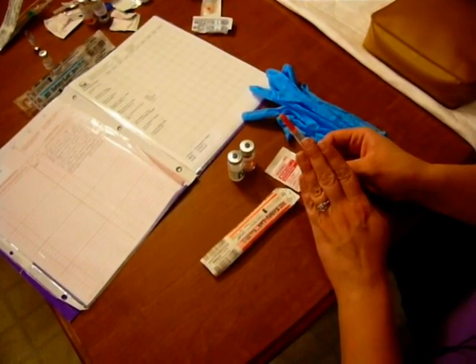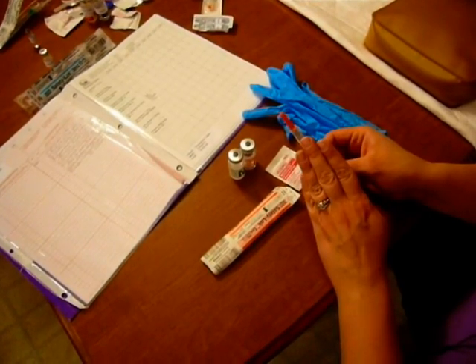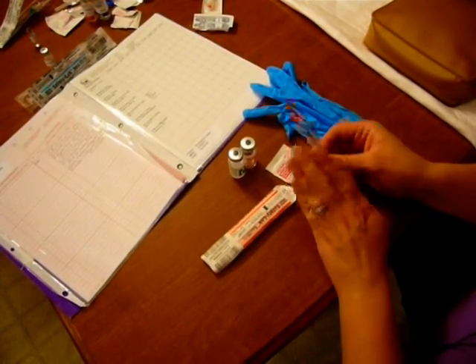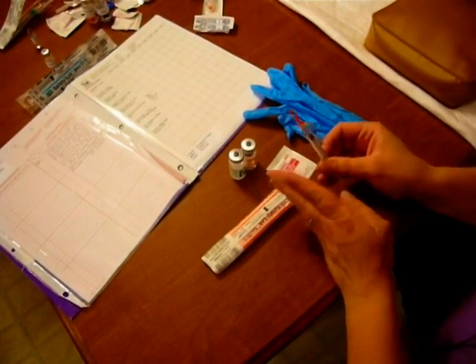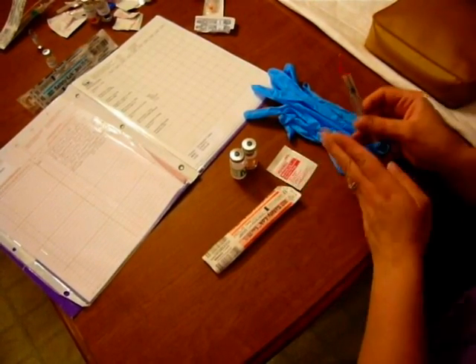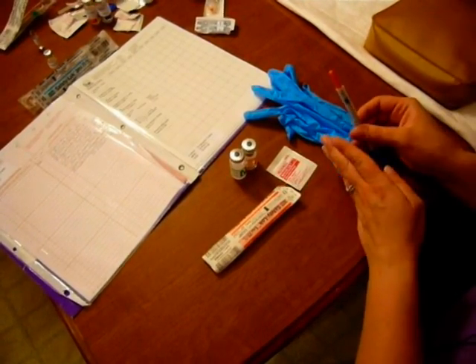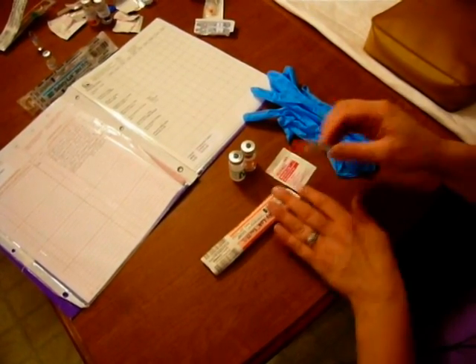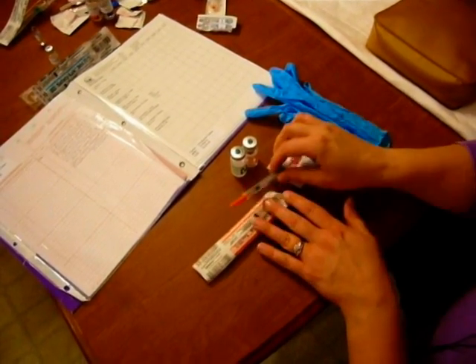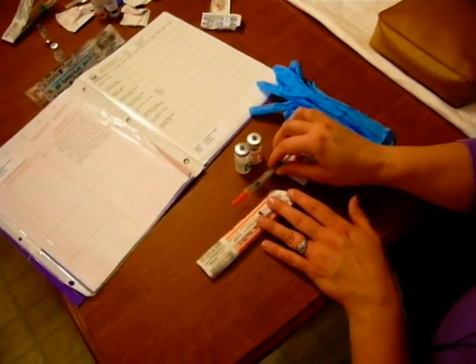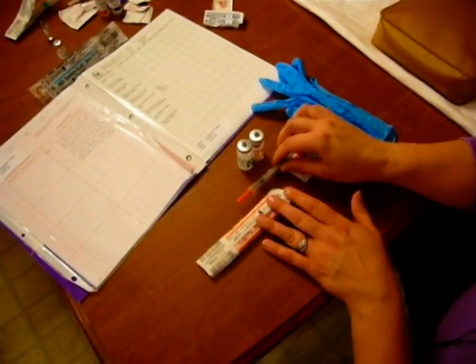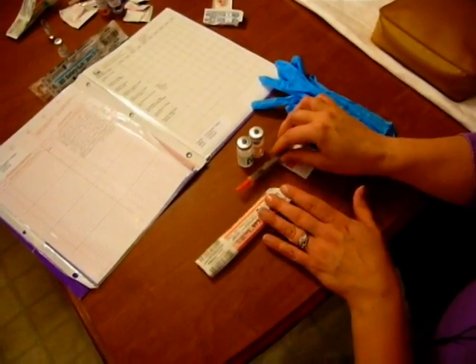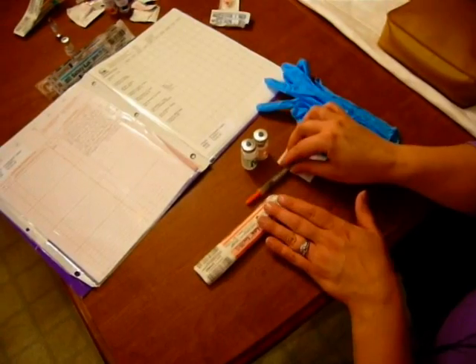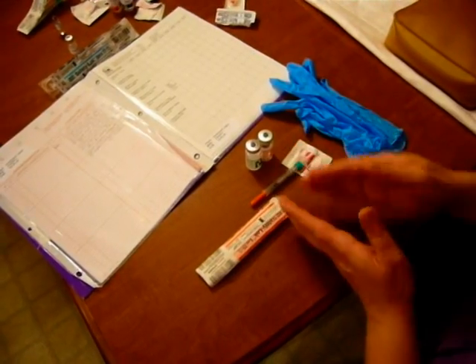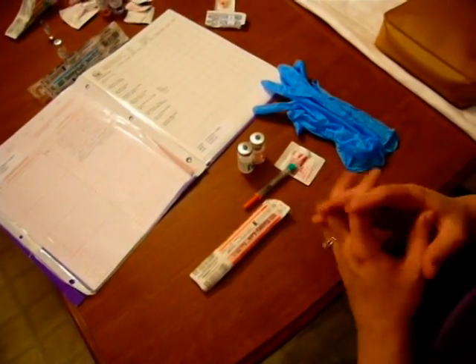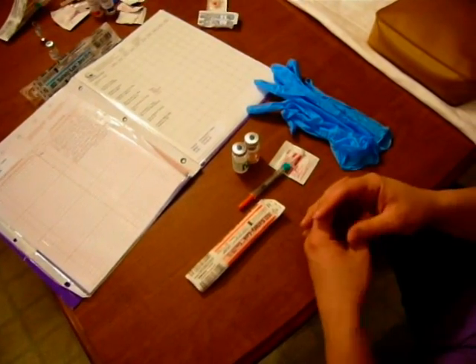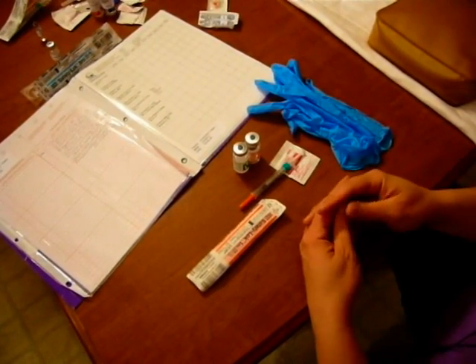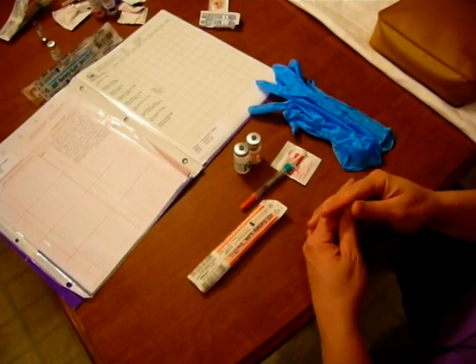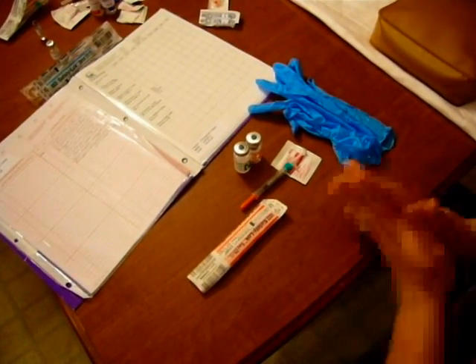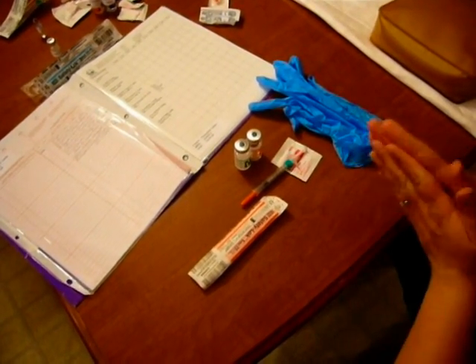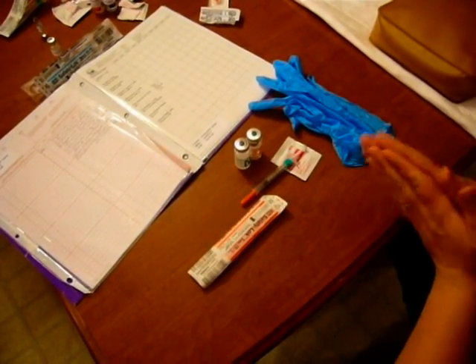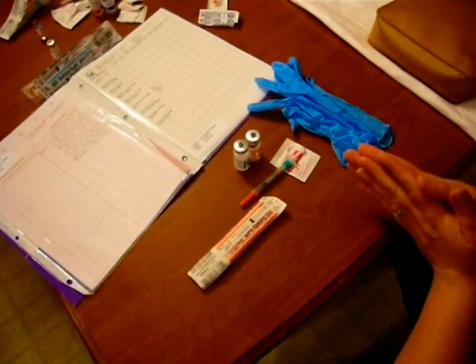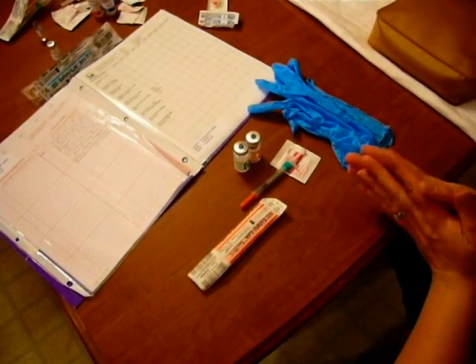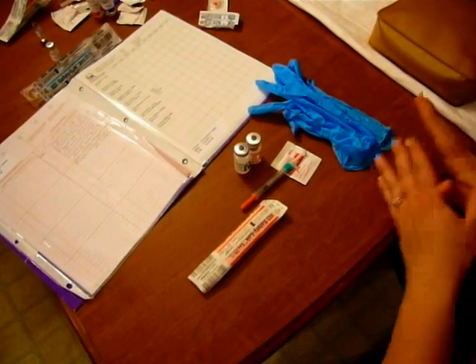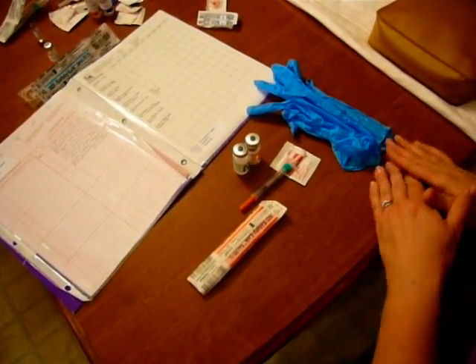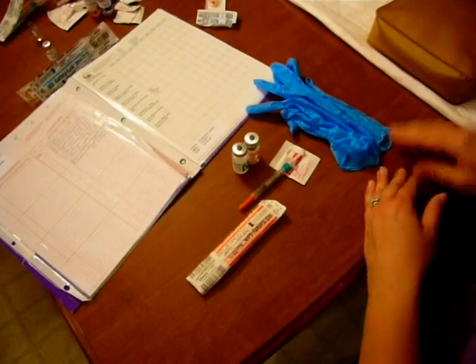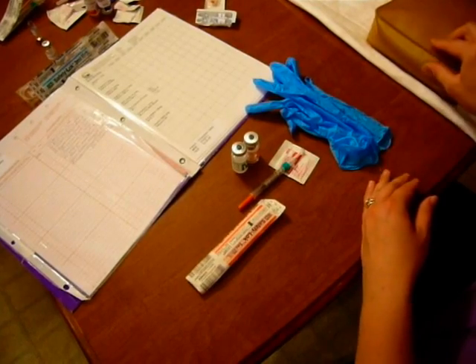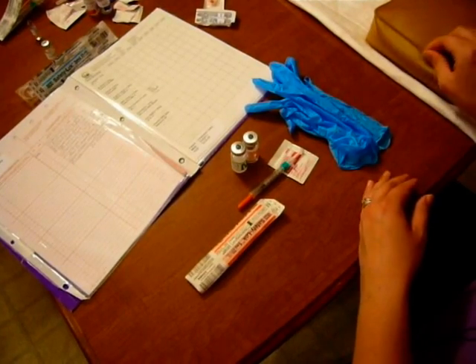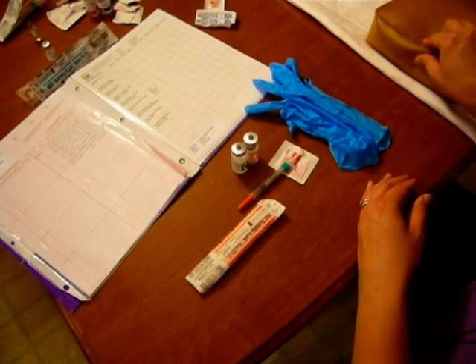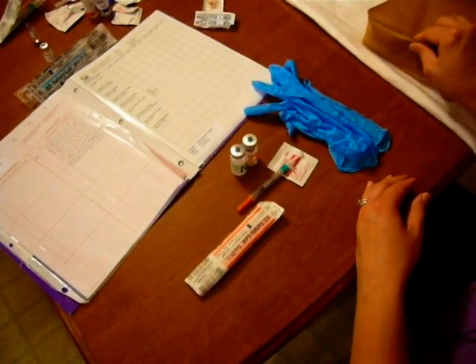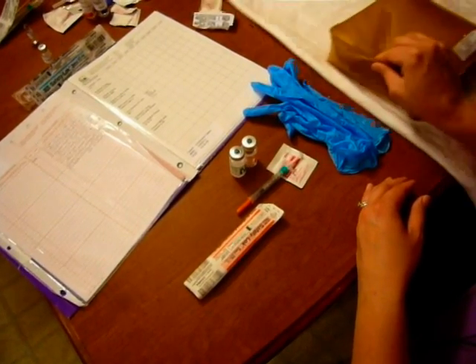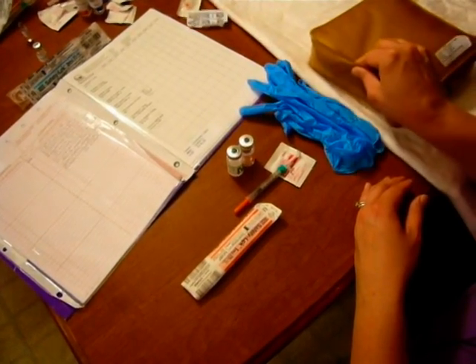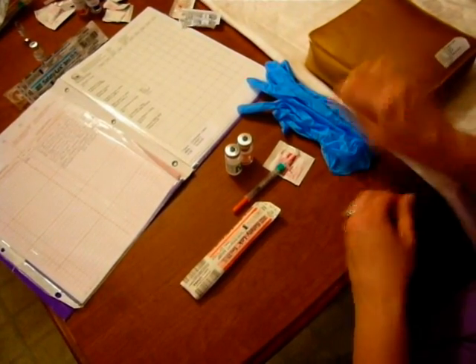Once we have that ready, we're going to transition to our patient. We need to make sure that we've washed our hands — if we were drawing it up outside the patient's room, we'll wash our hands once we get into the room, discuss with our patient what we're going to do, get them ready, and prep their site.